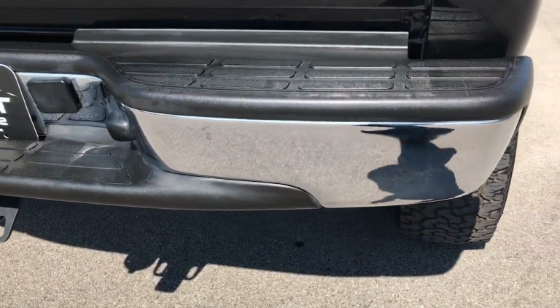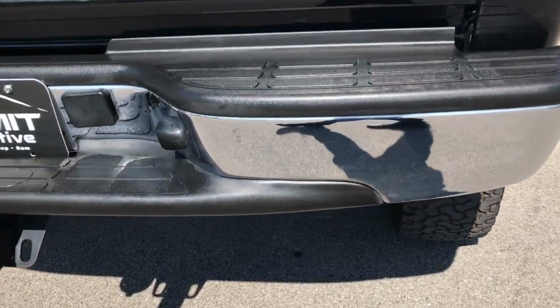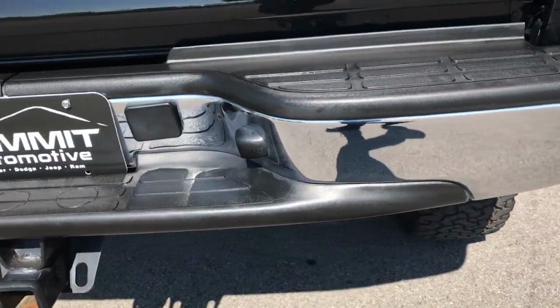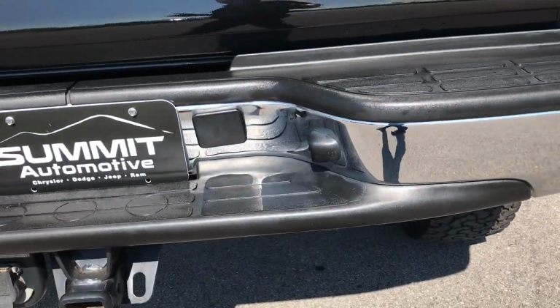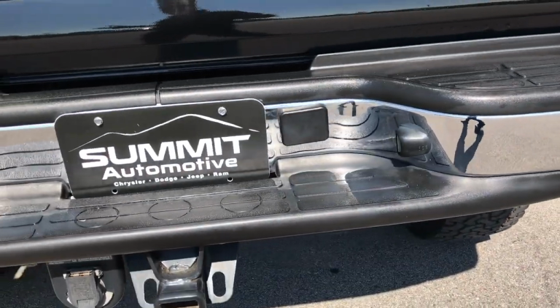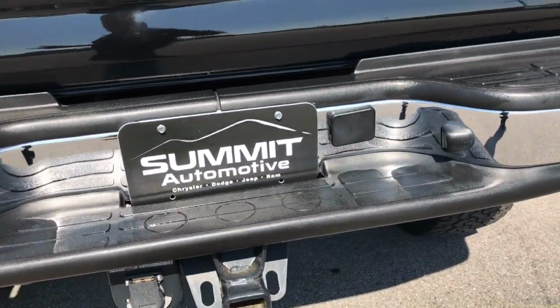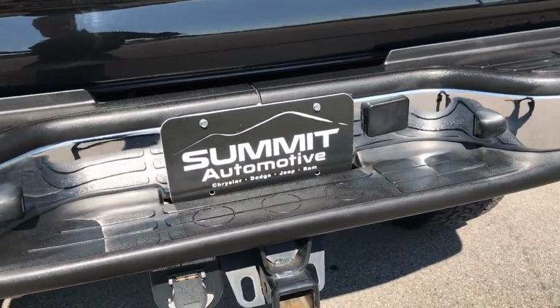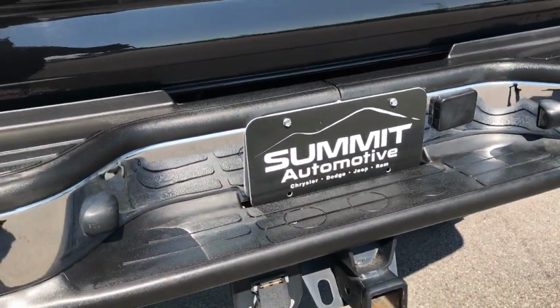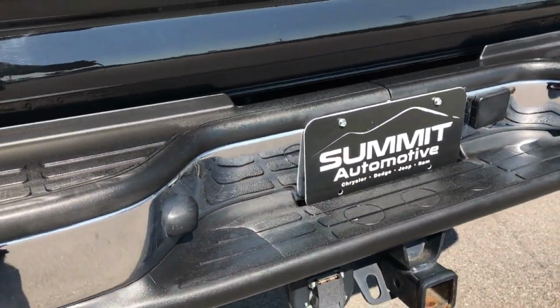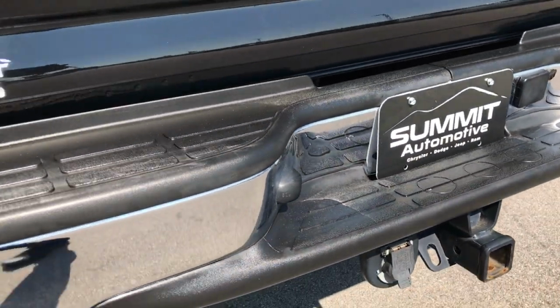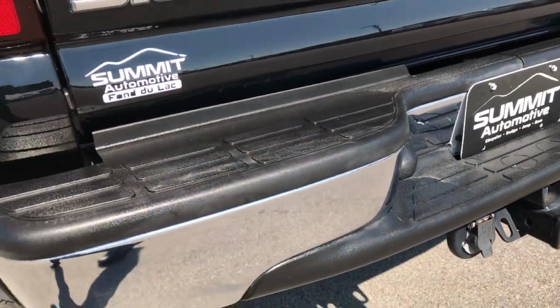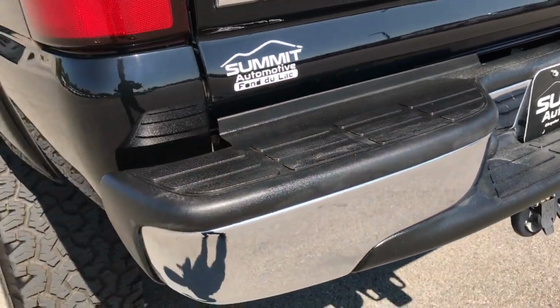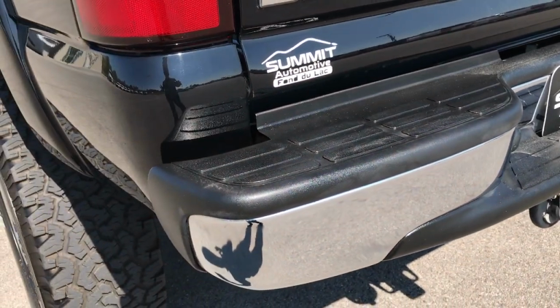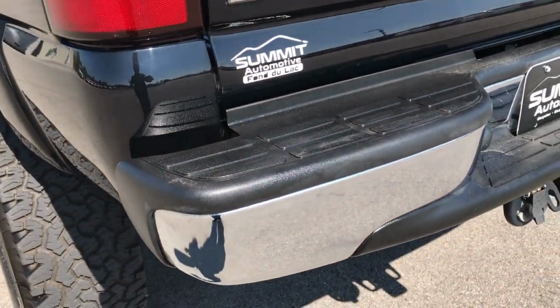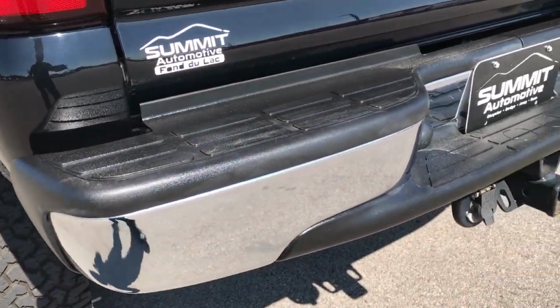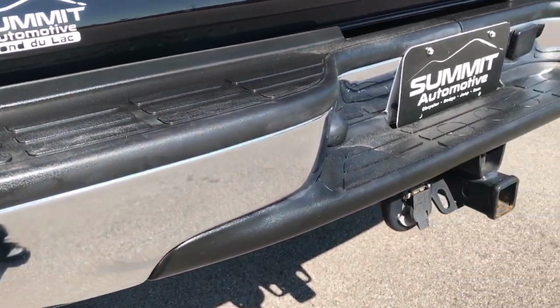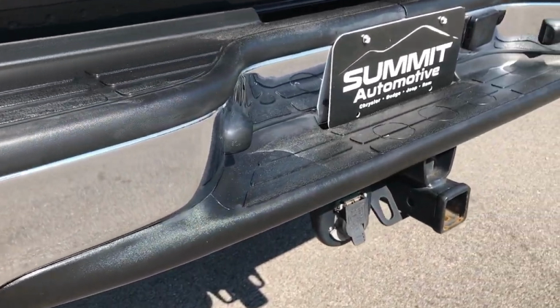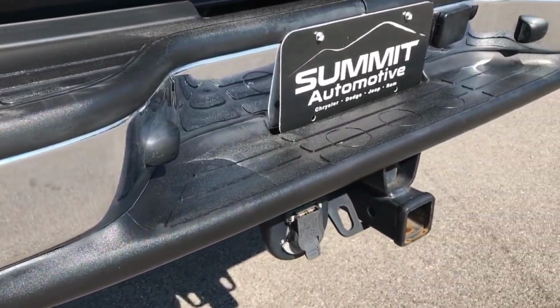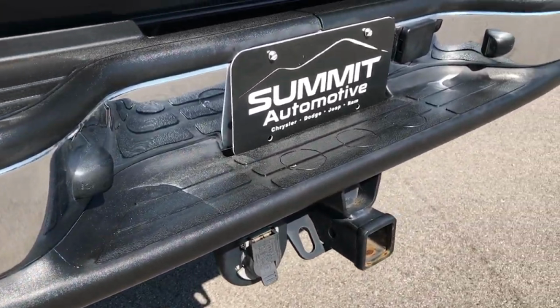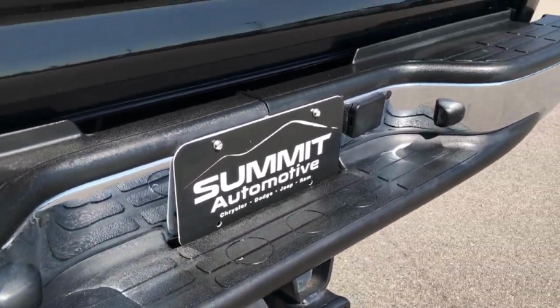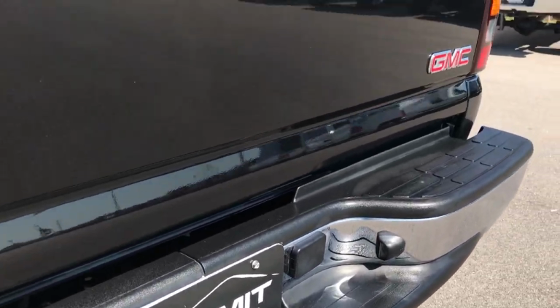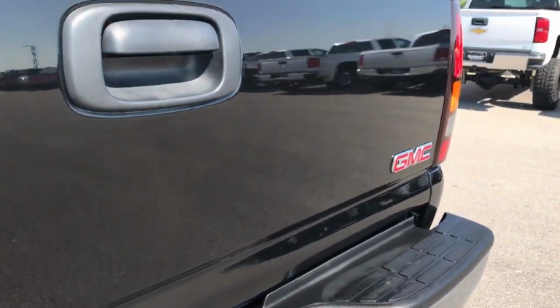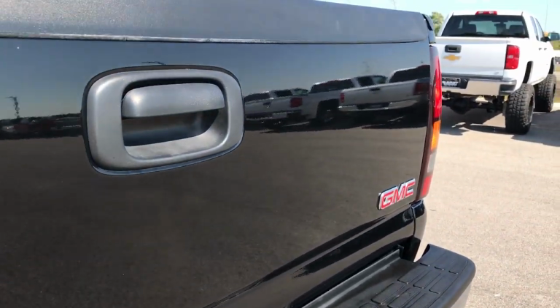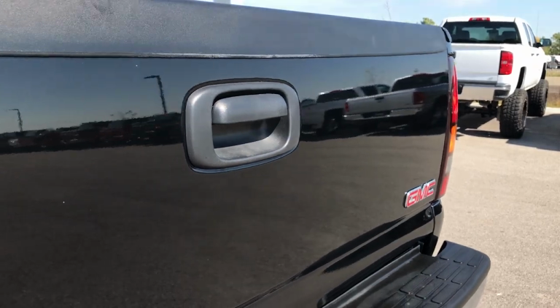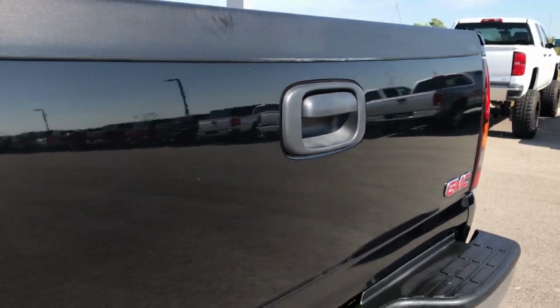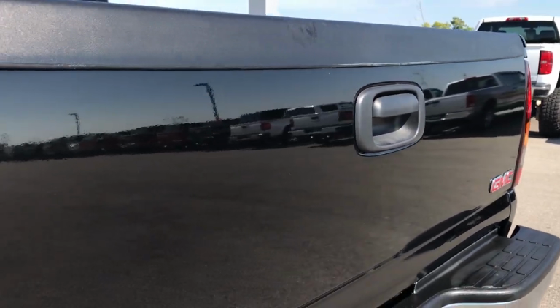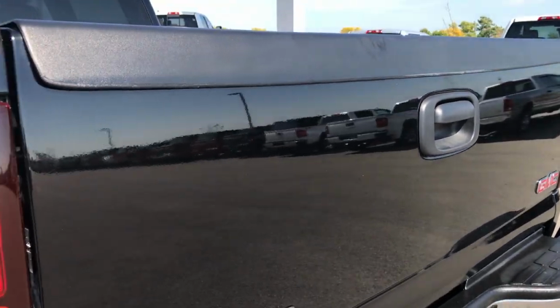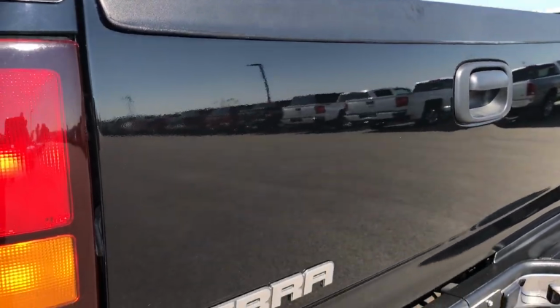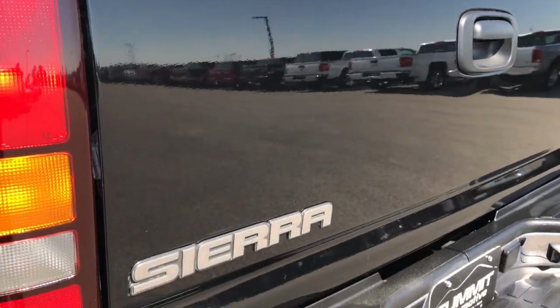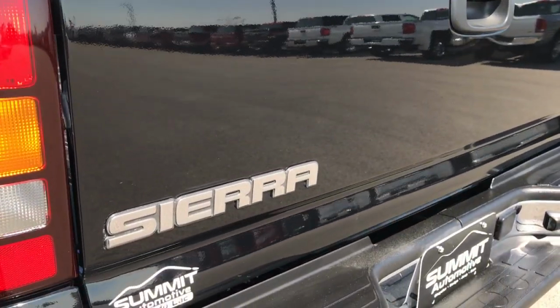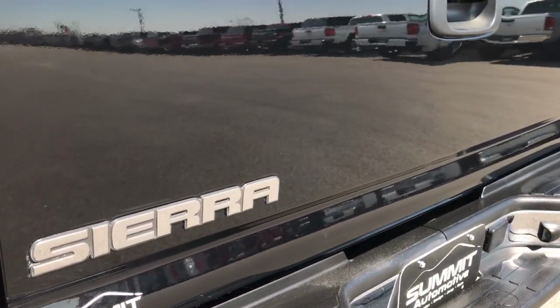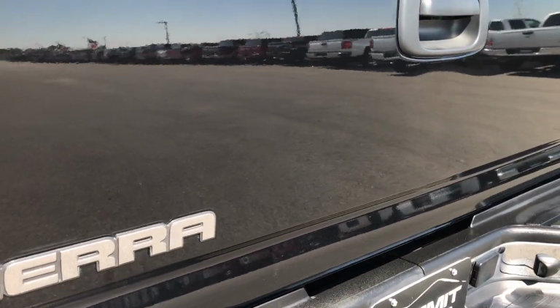The rear bumper is absolutely perfect — no dents, no dings, no scuffs, very clean. It comes with a full towing package which includes the receiver hitch and wiring, and the tailgate is absolutely perfect as well.